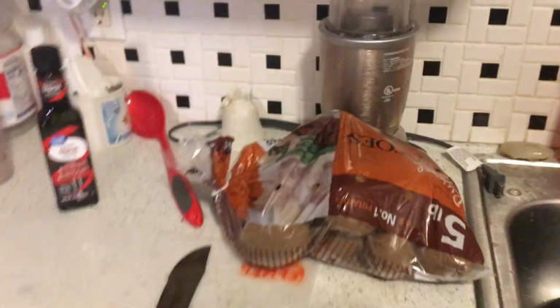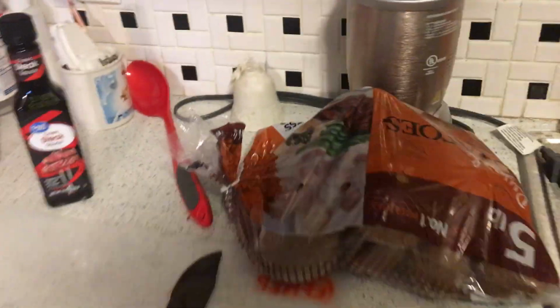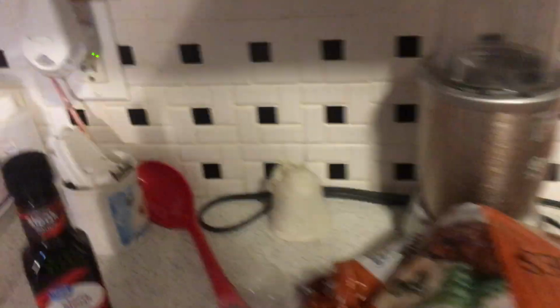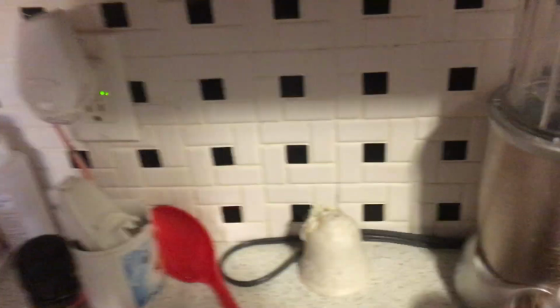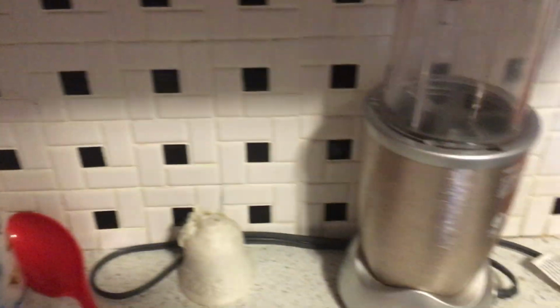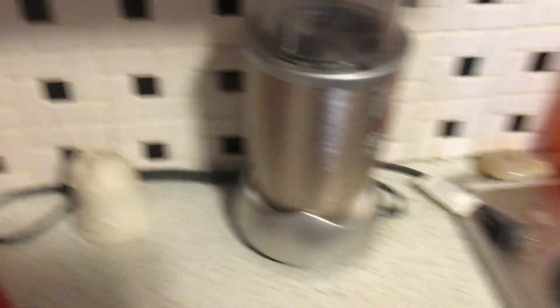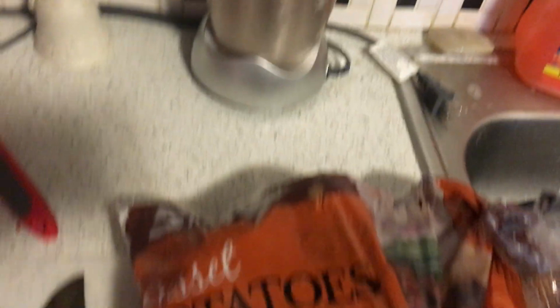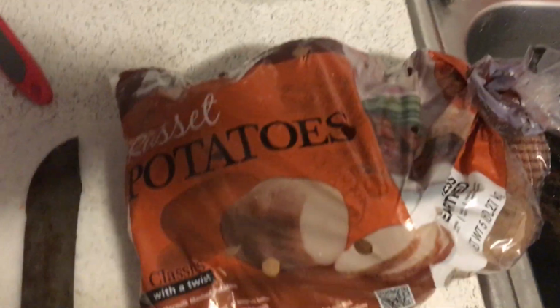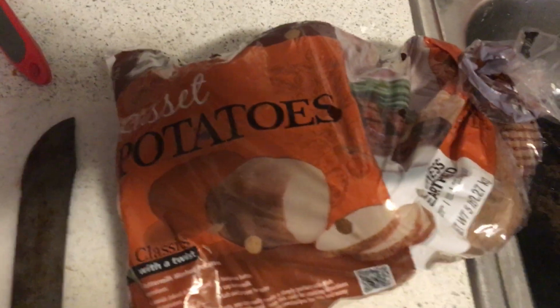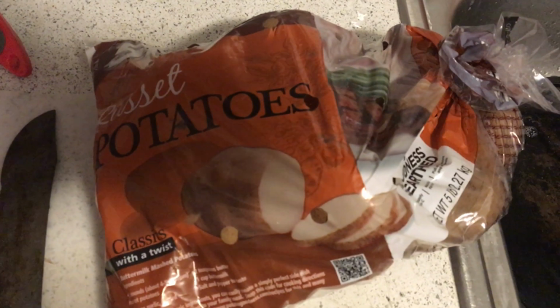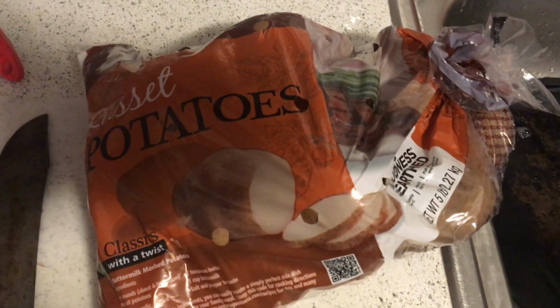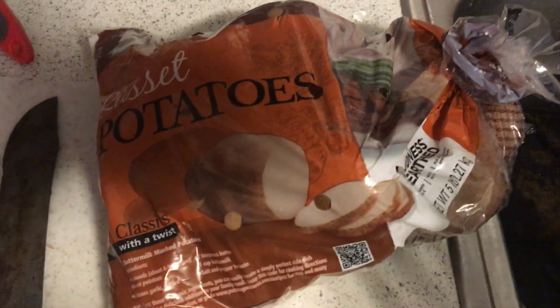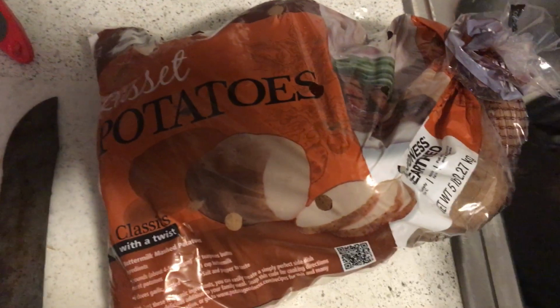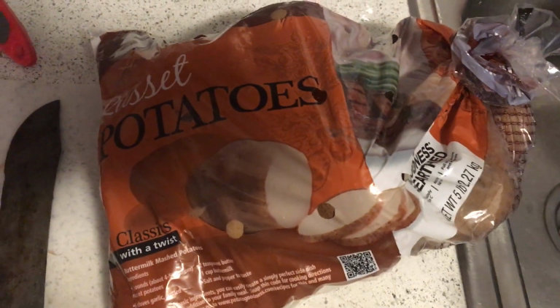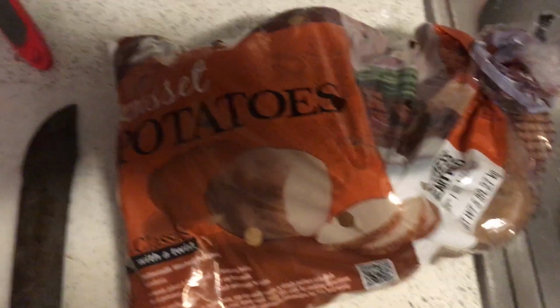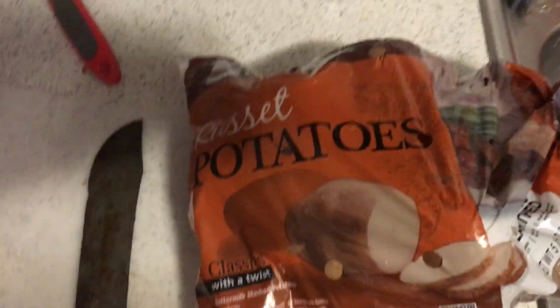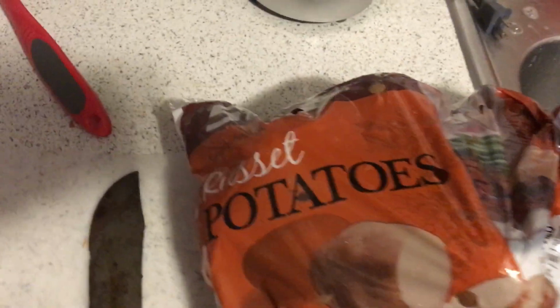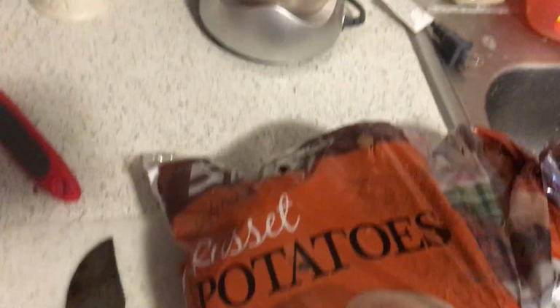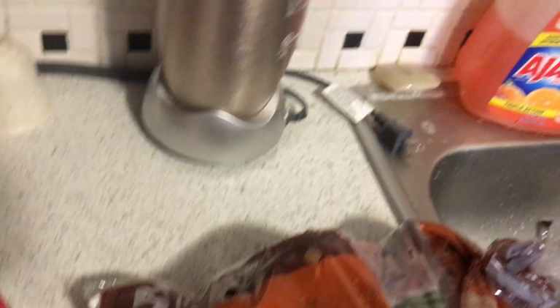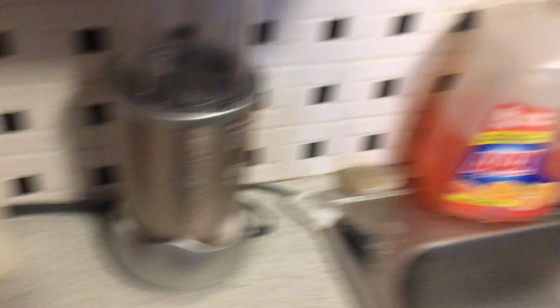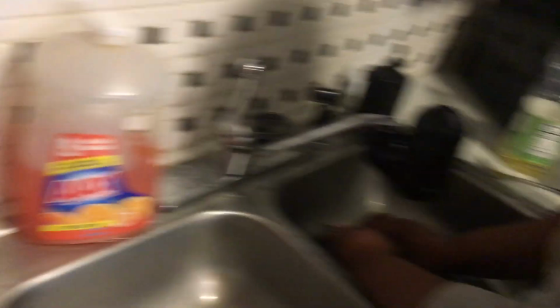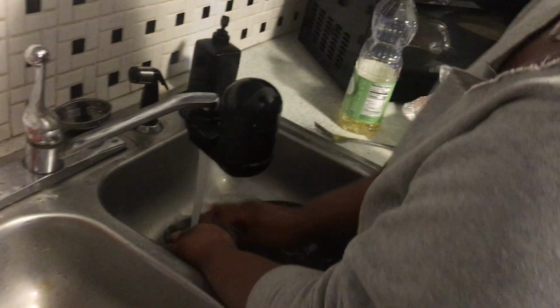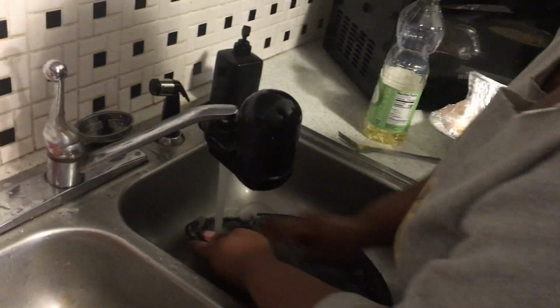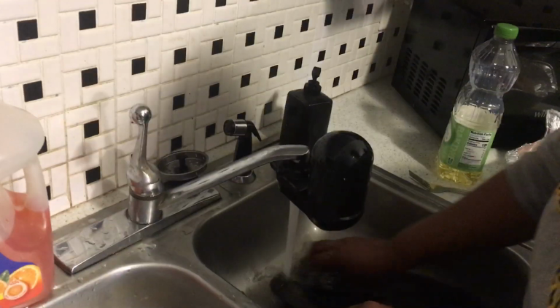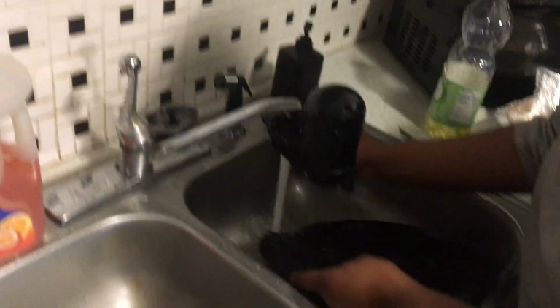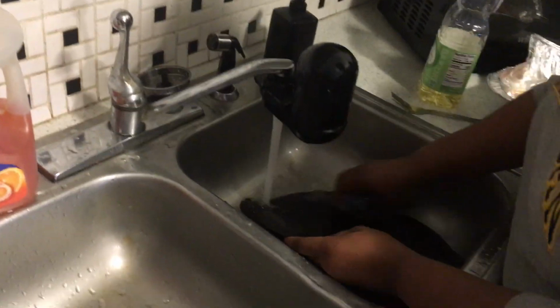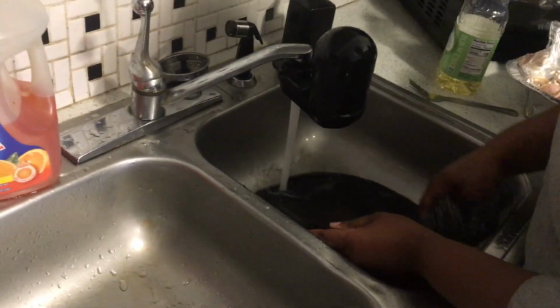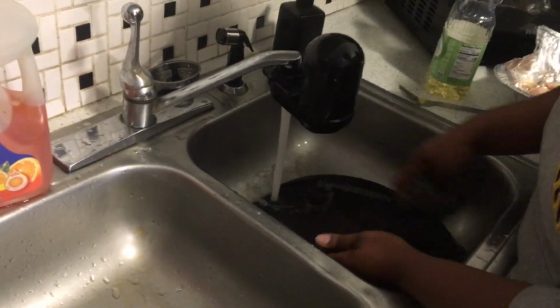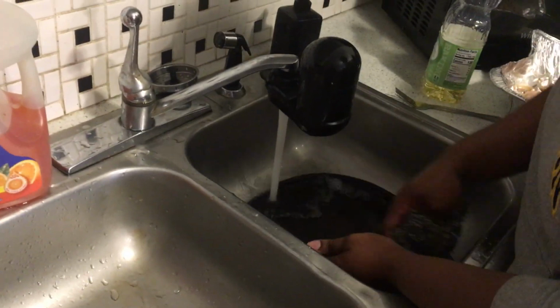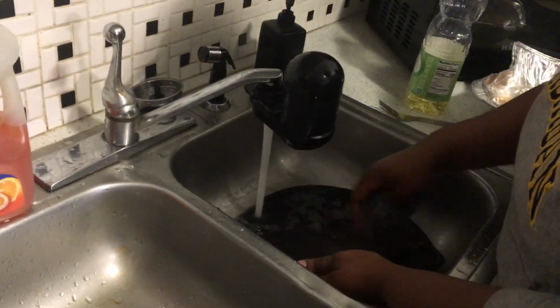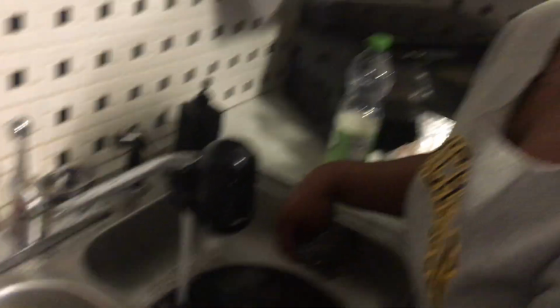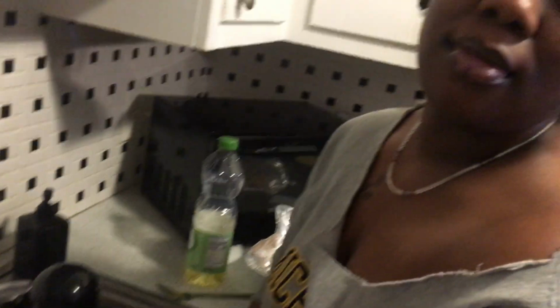Yeah, my baby got his rice over here — I gotta stir that. We got the potatoes too as well, y'all. So we'll be right back for another one.